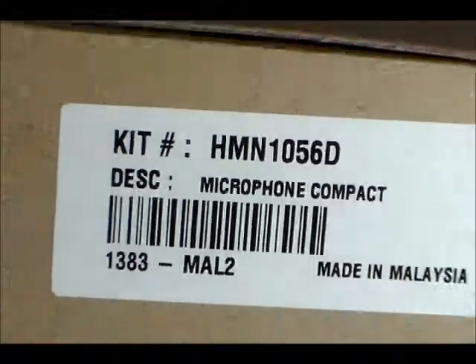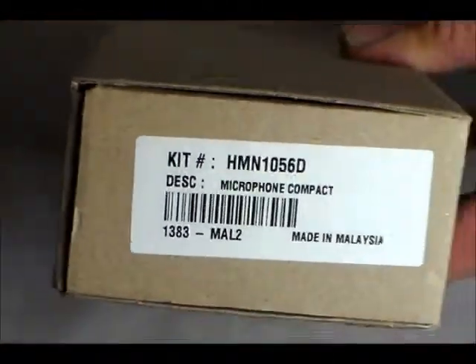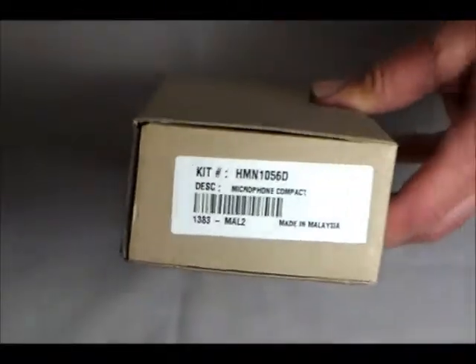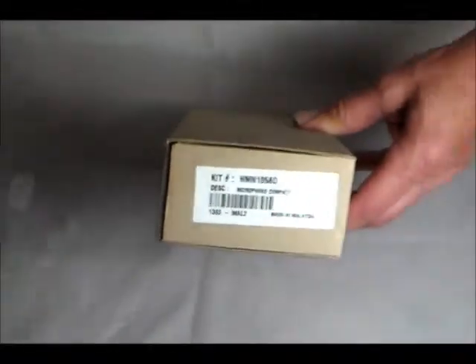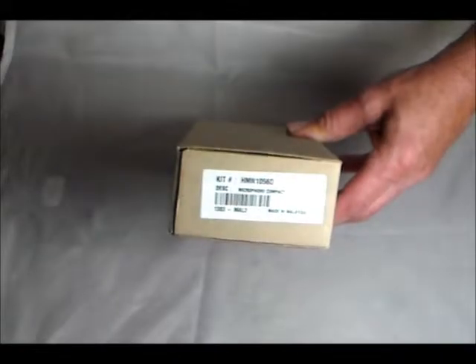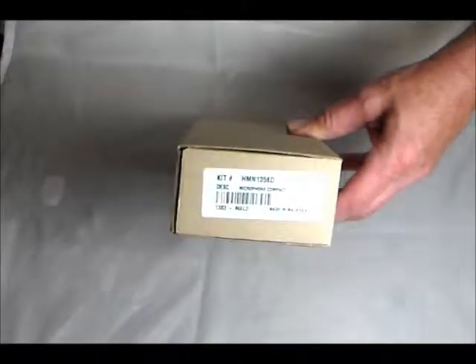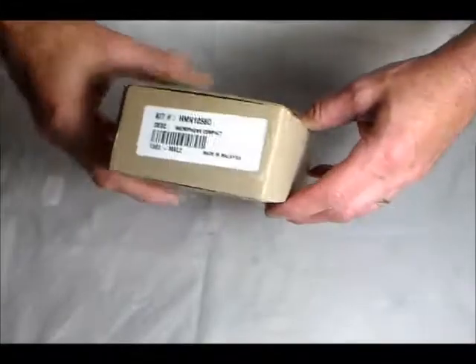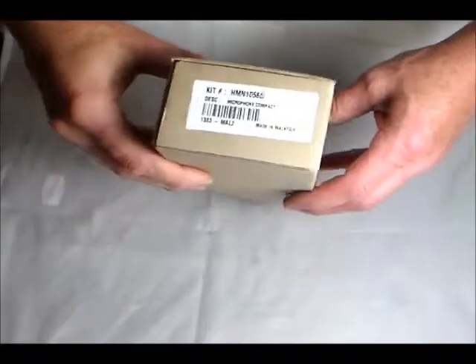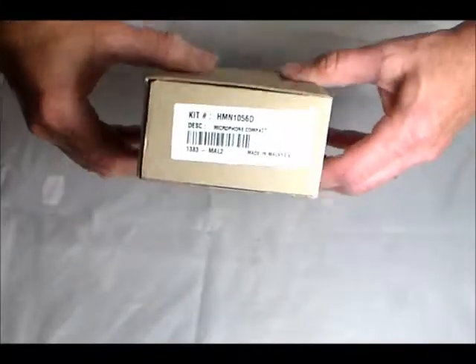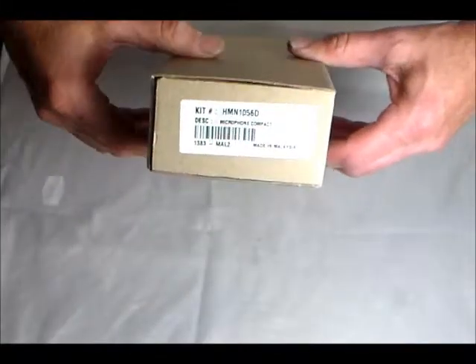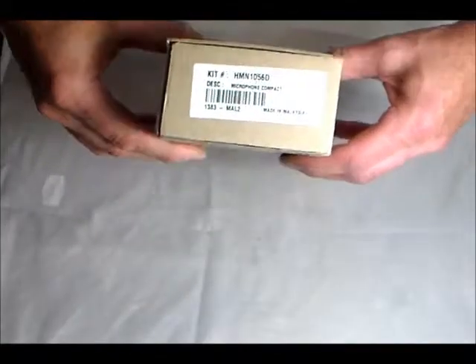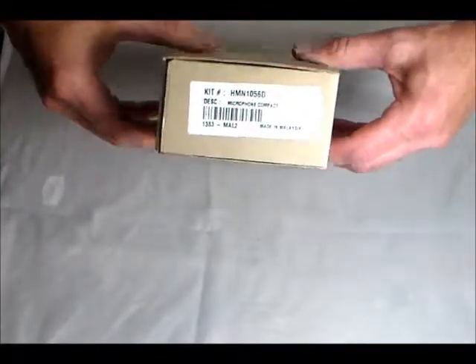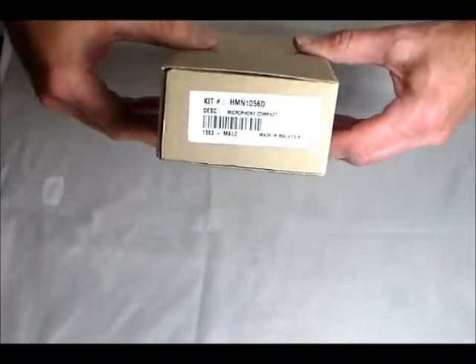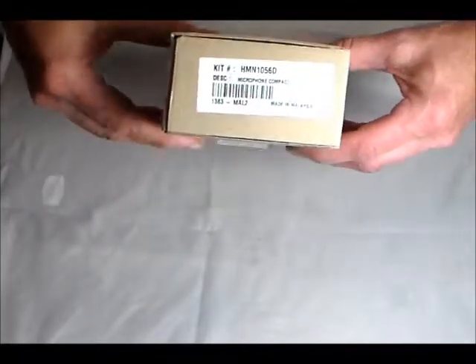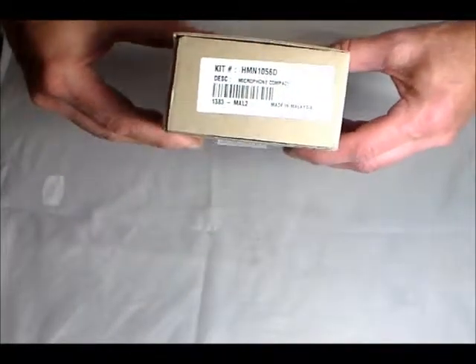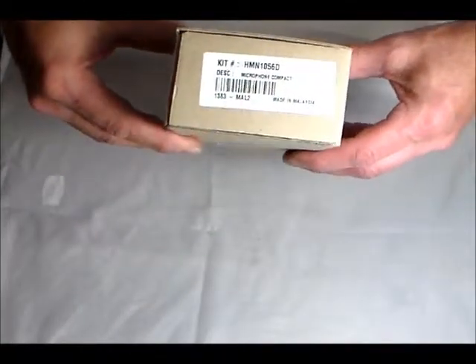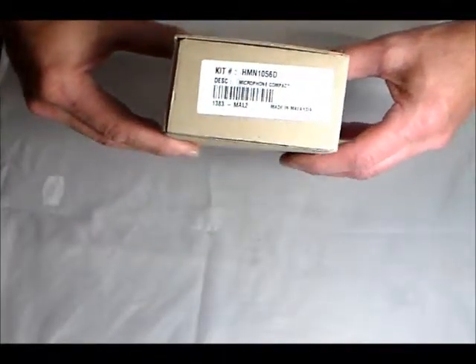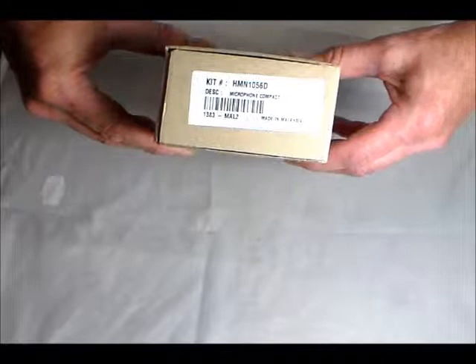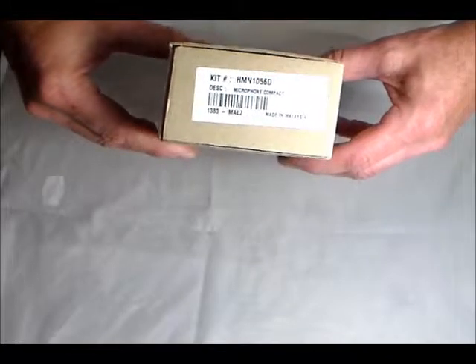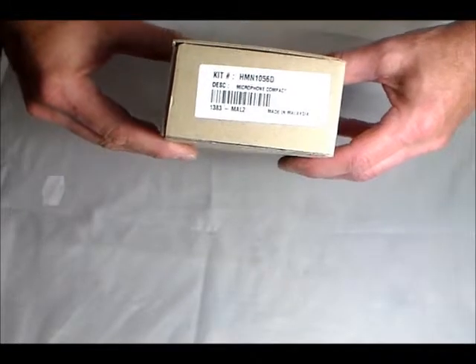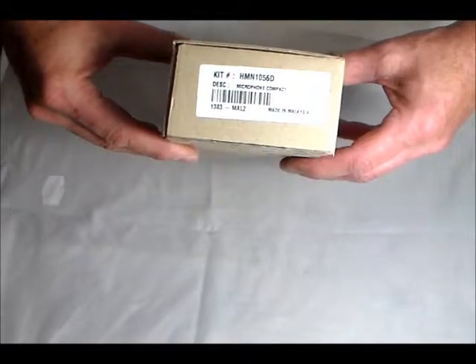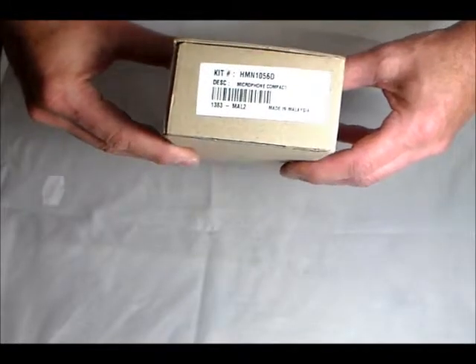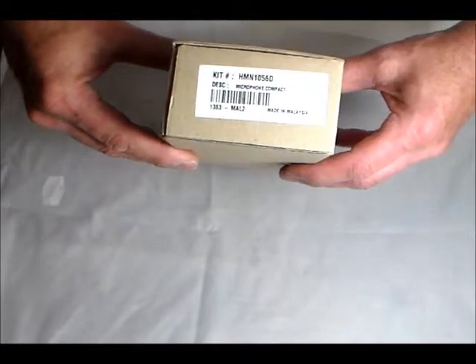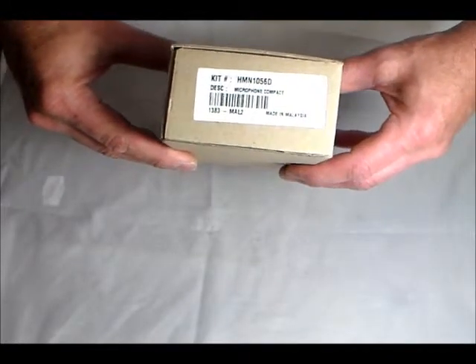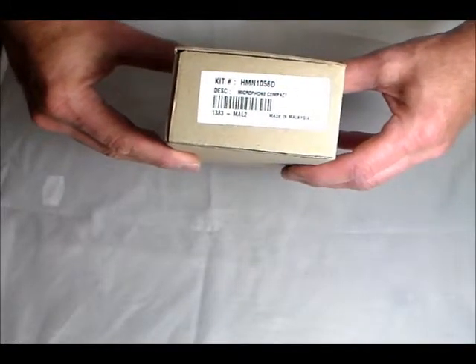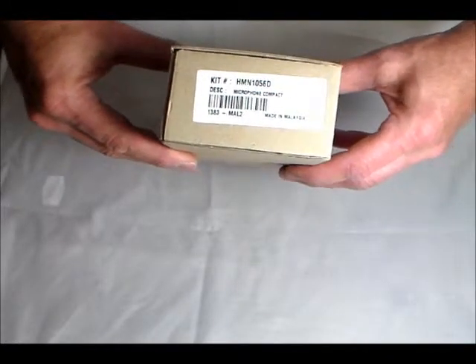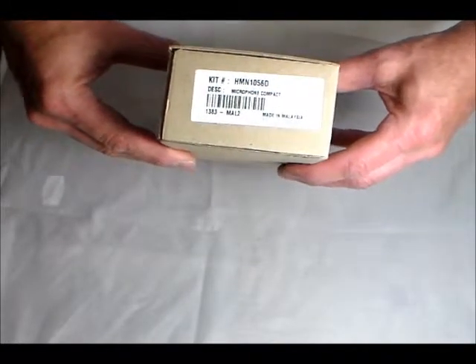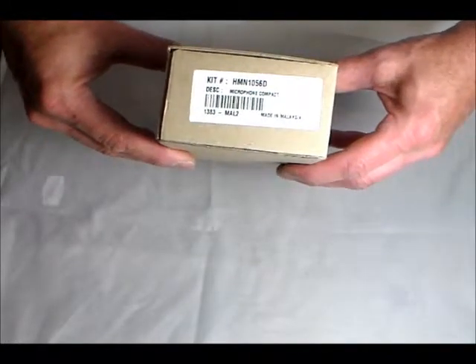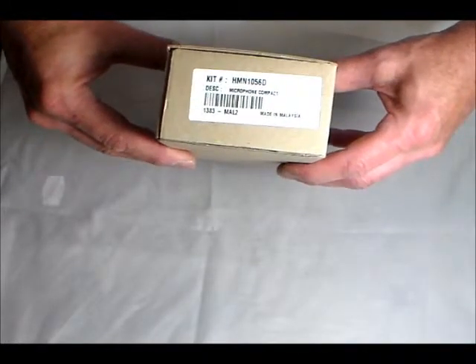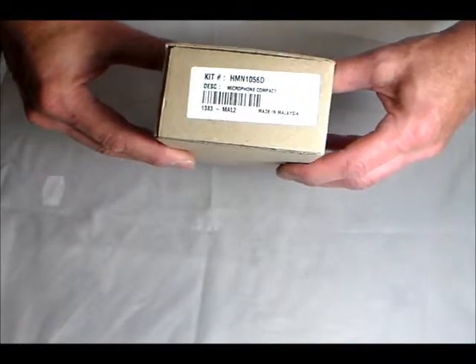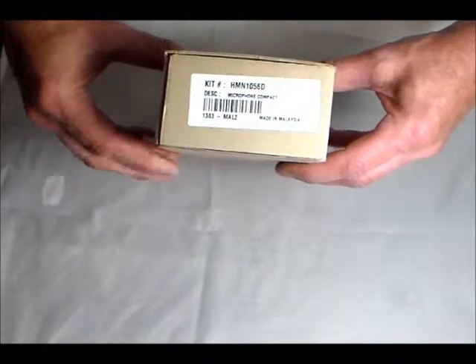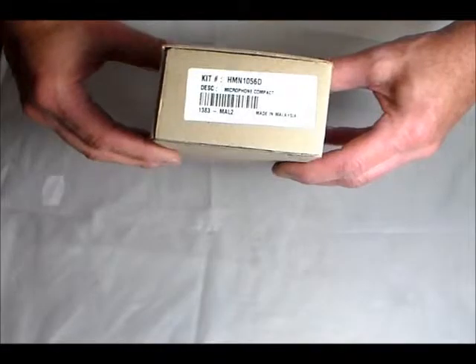Hi, HET Battery Supply. On display is the Compact Mobile Microphone for Motorola car radios, the HMN1056D Delta.